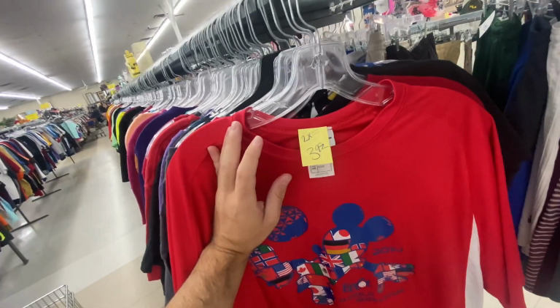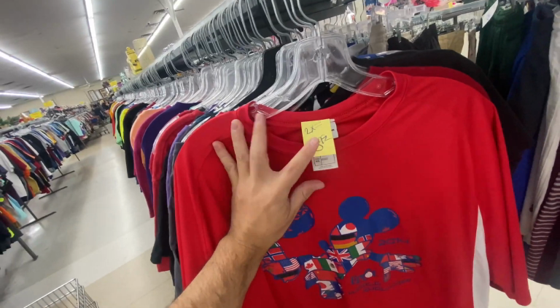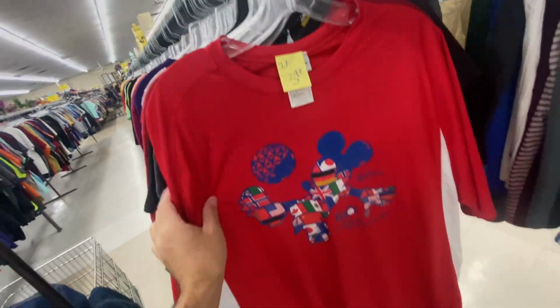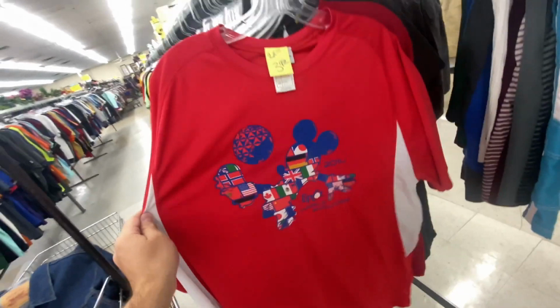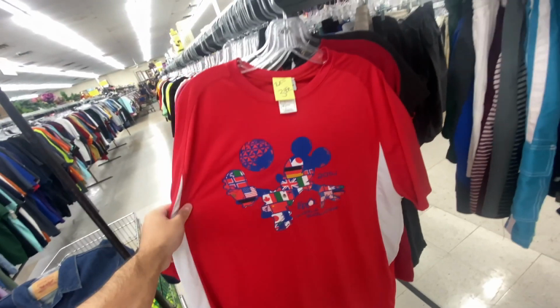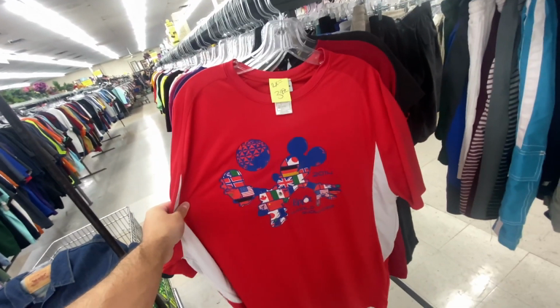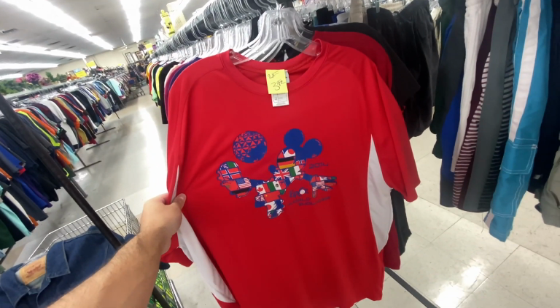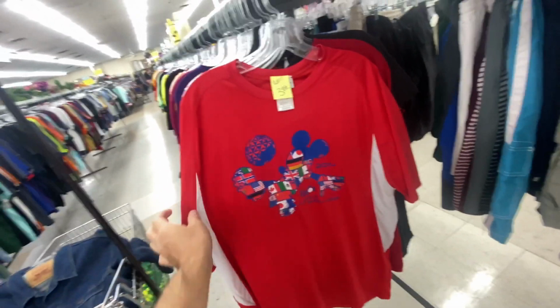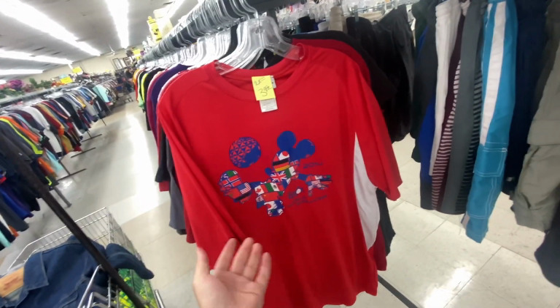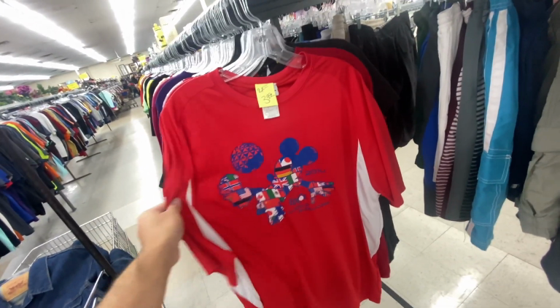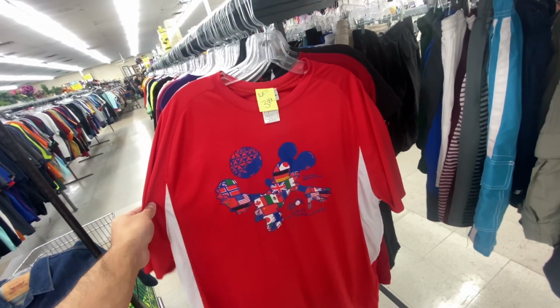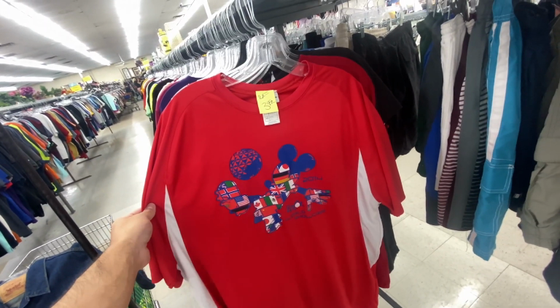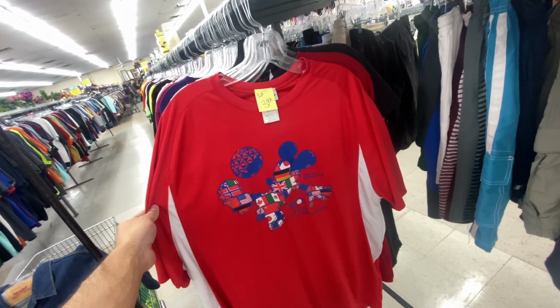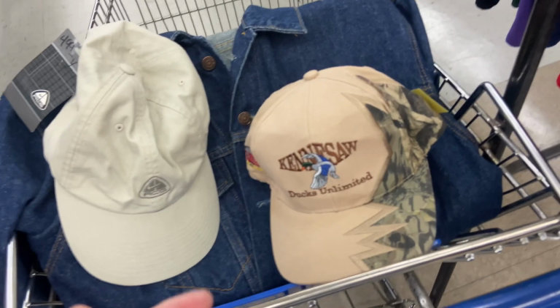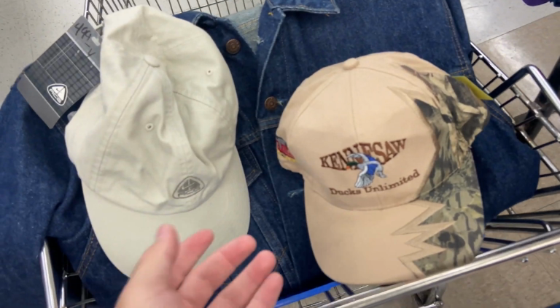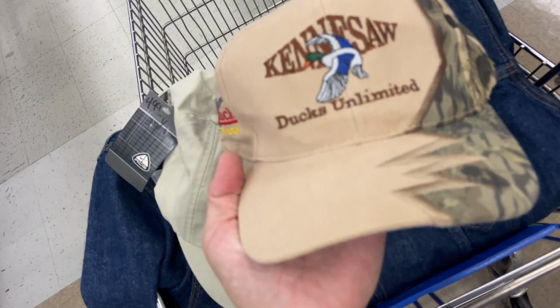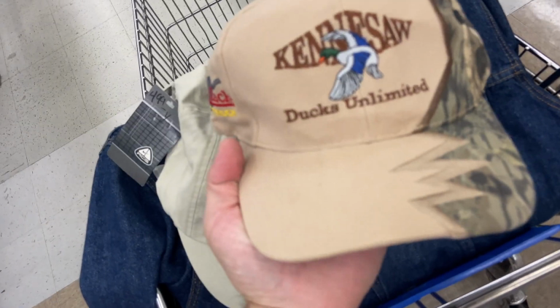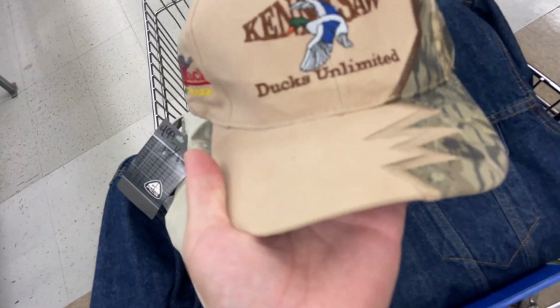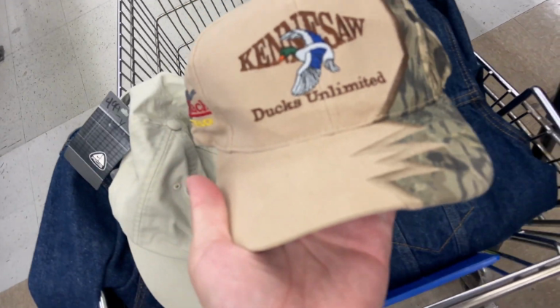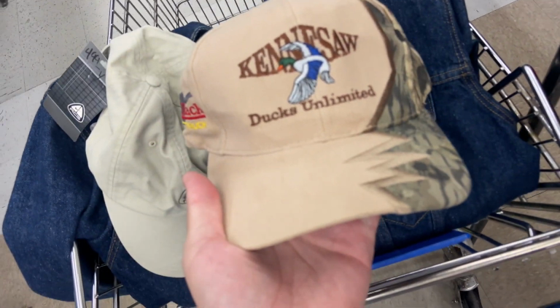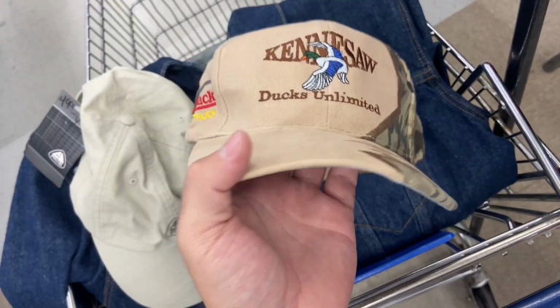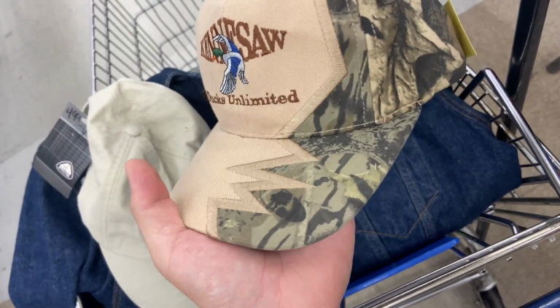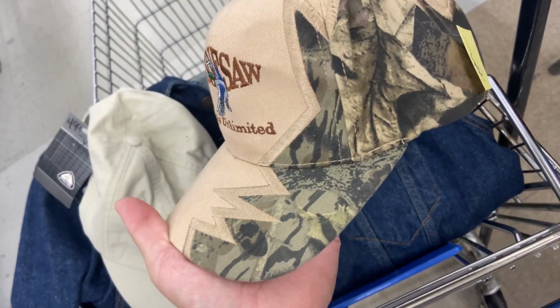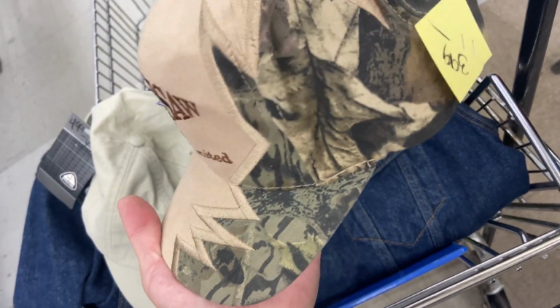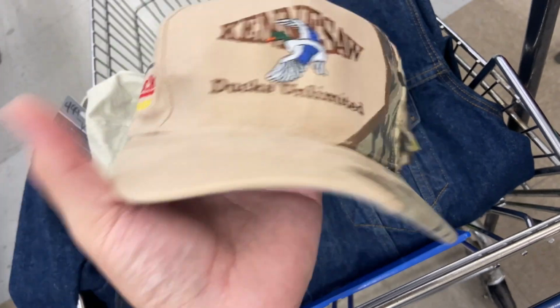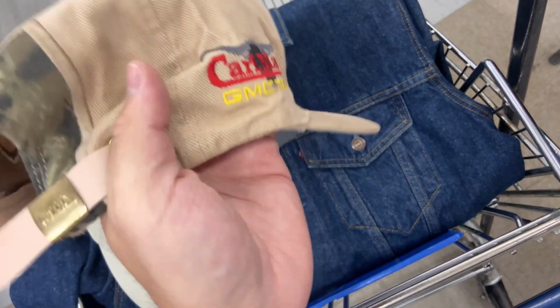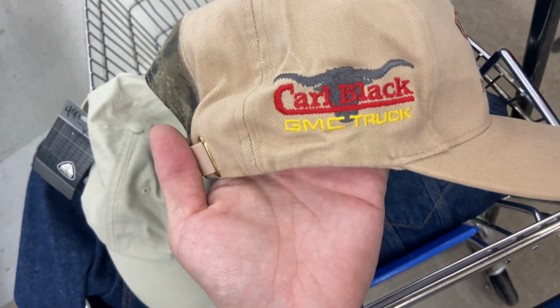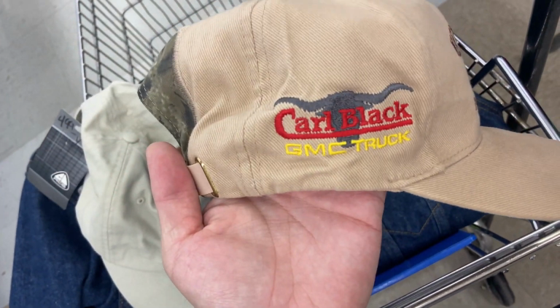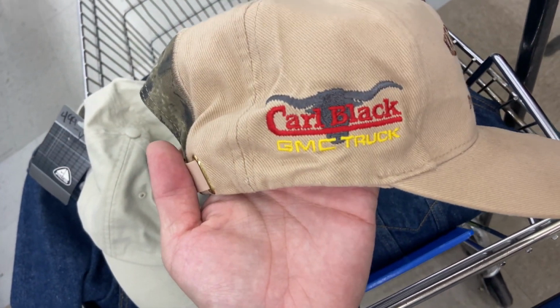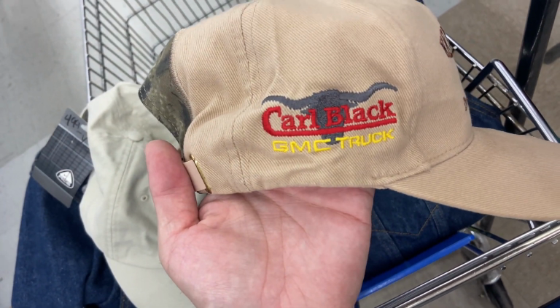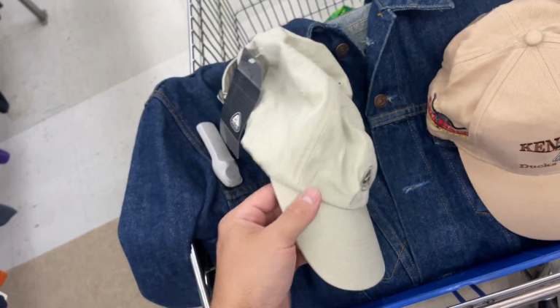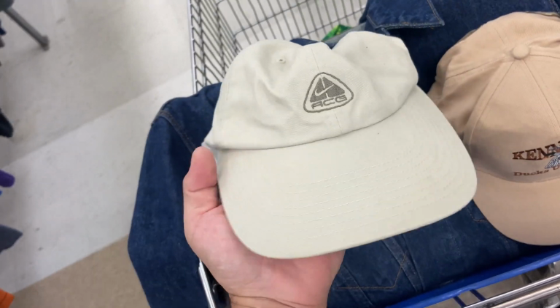I found this Epcot World Showcase jersey shirt, $3.99, size 2X. I'm not gonna lie I thought it would have been worth a little more but there's people trying to sell this thing for like eight bucks and they can't. Found two hats — a Ducks Unlimited hat, I've always liked the designs on these, that one's $3.99, and a Carl Black GMC truck hat.